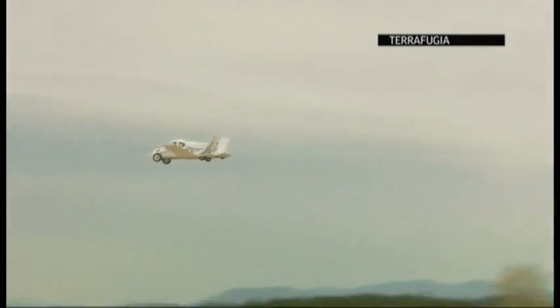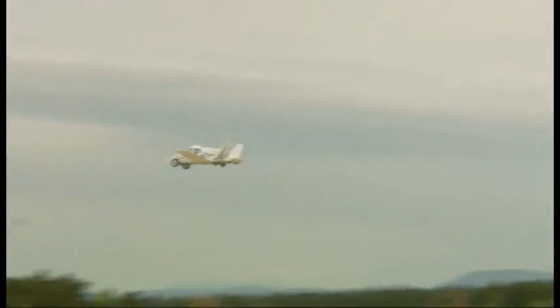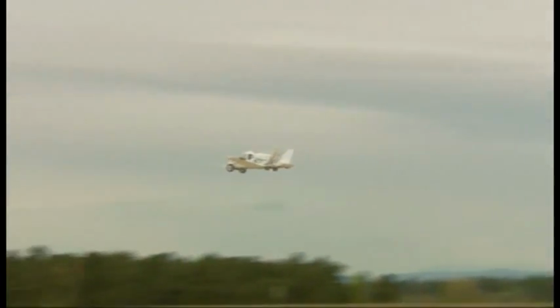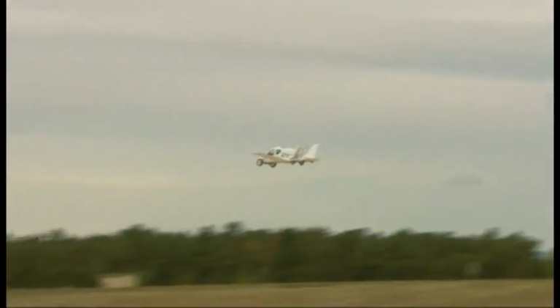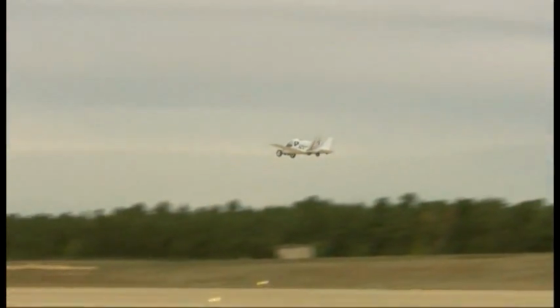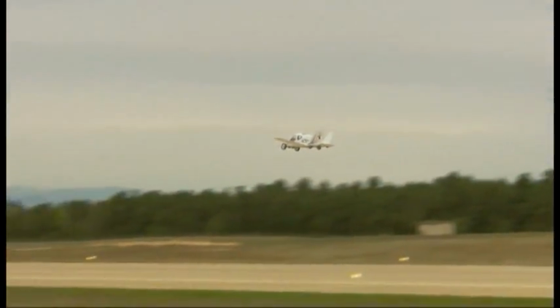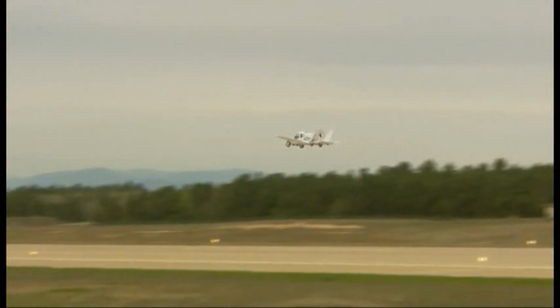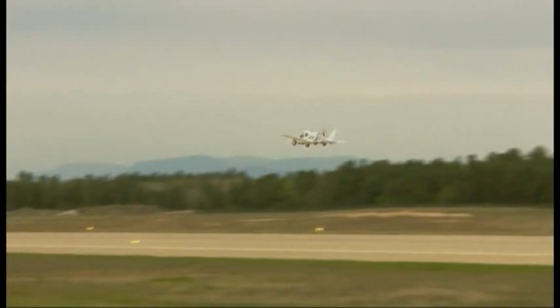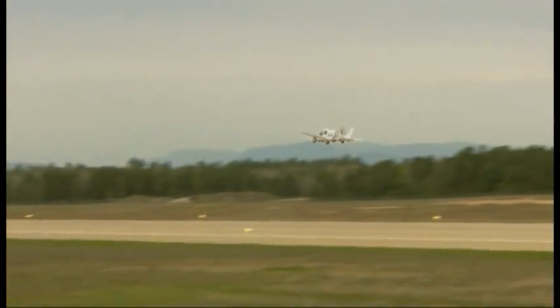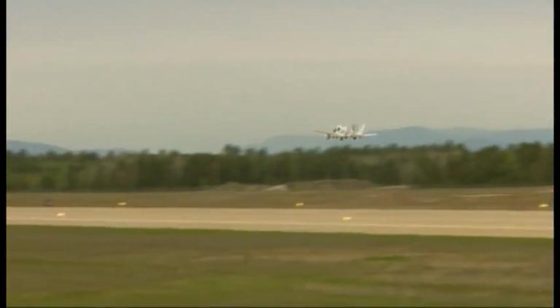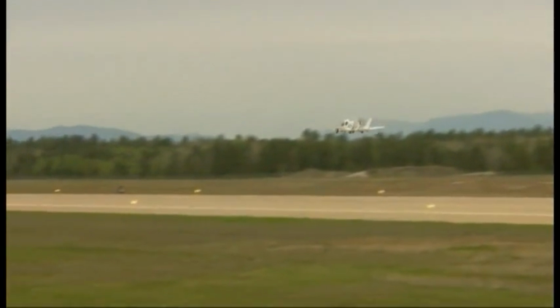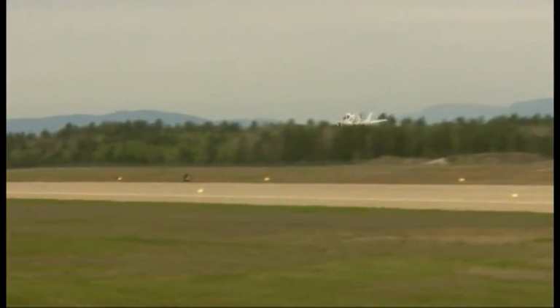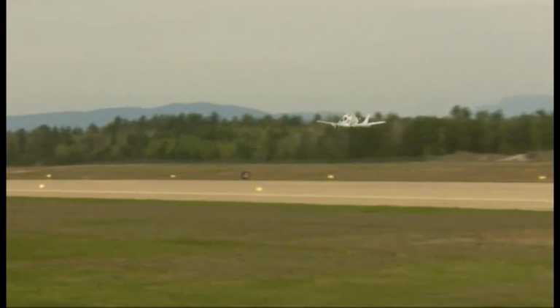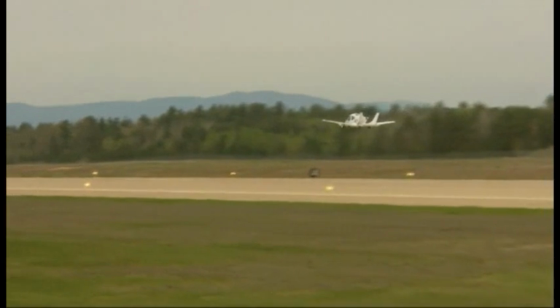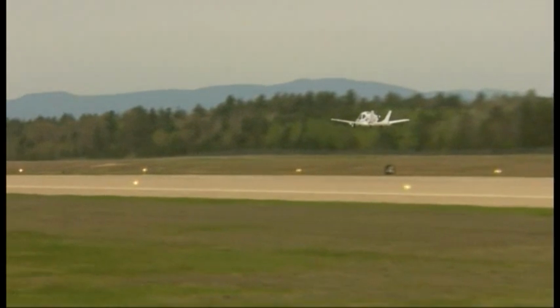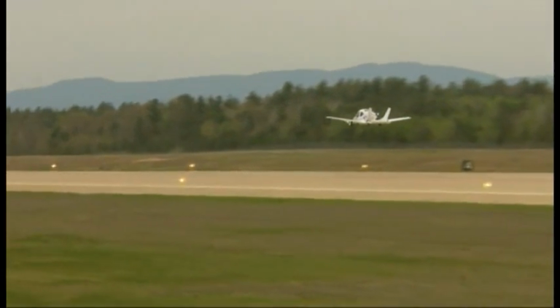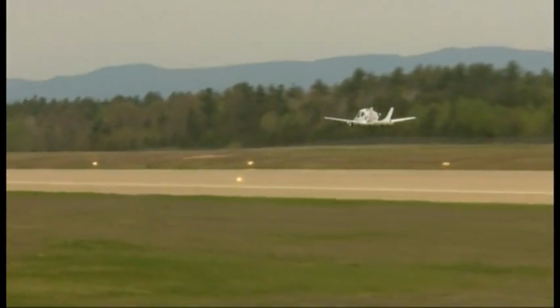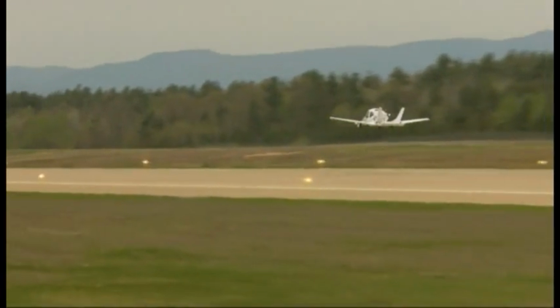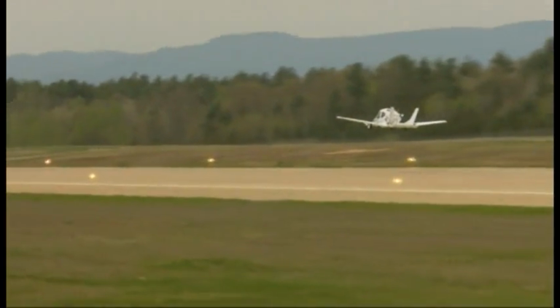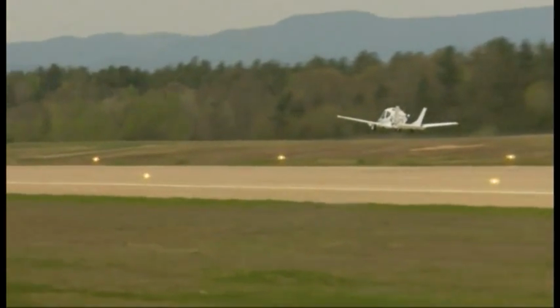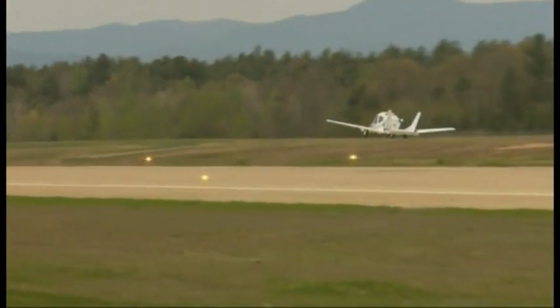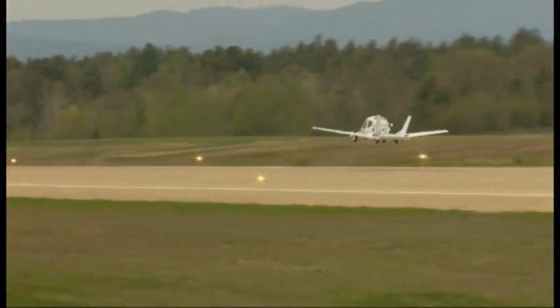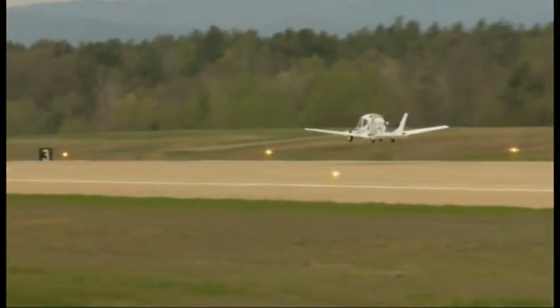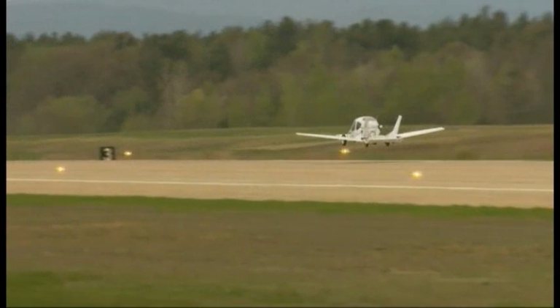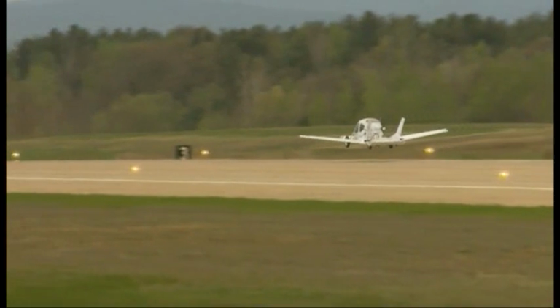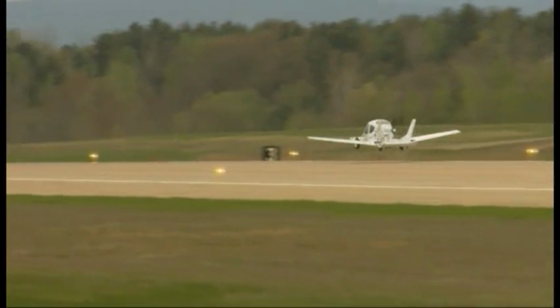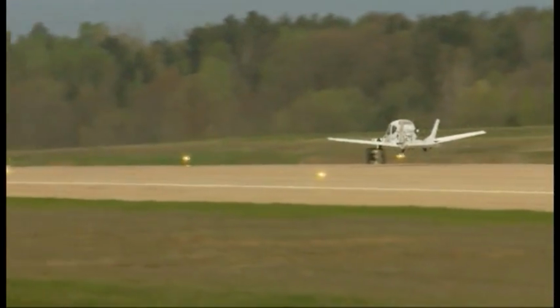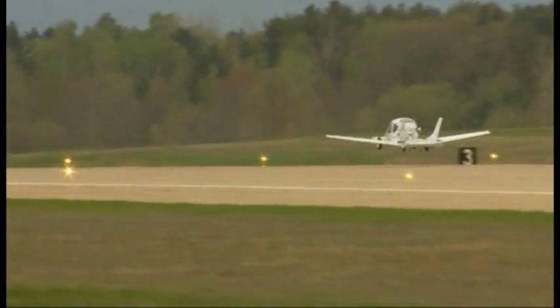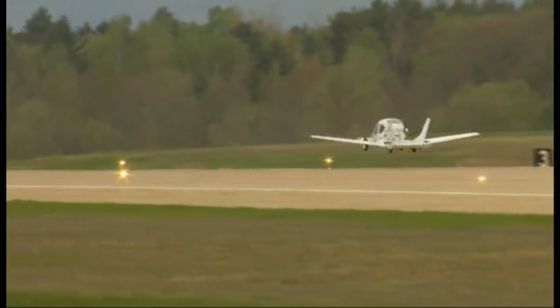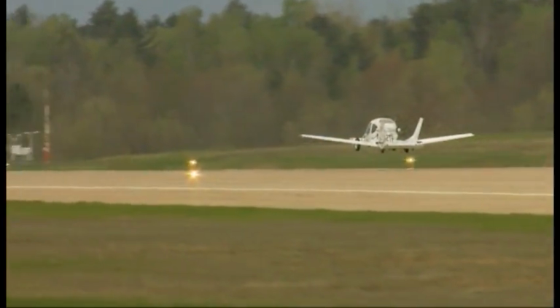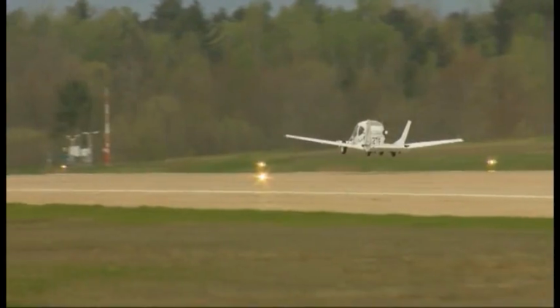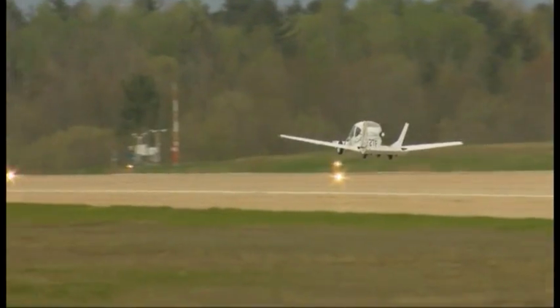The mission really here is to be able to drive to a nearby airport, convert the airplane over into flight mode, take off, fly to another airport that's close to your destination, land, convert back to road mode, and then drive the last few miles to your destination.